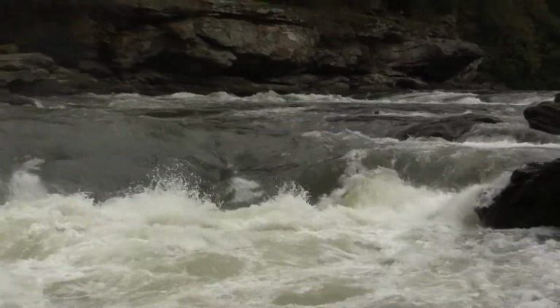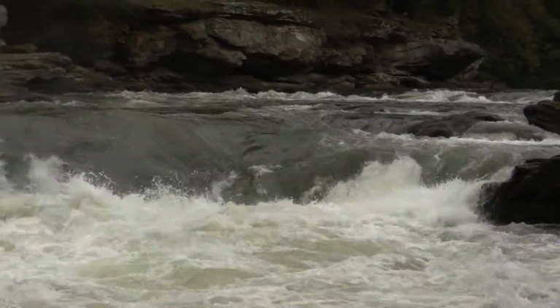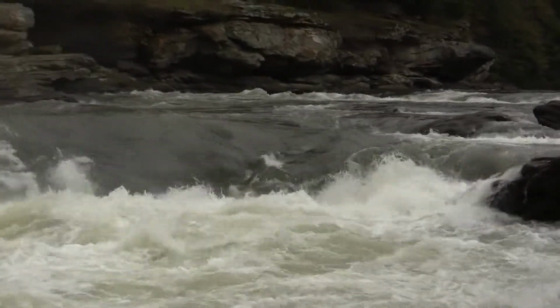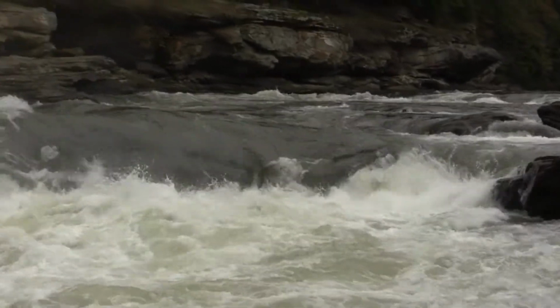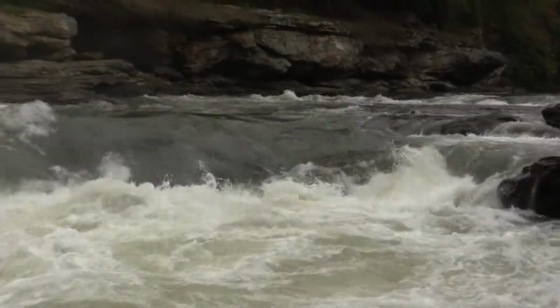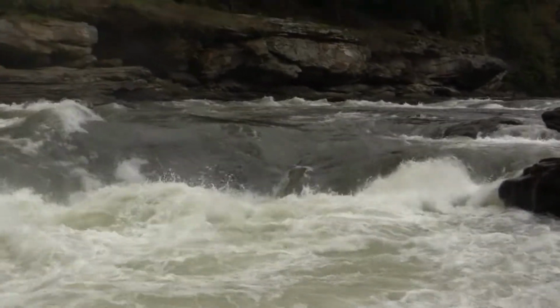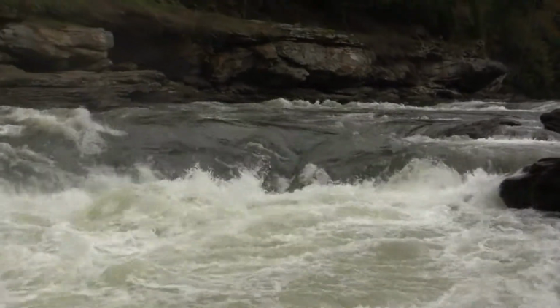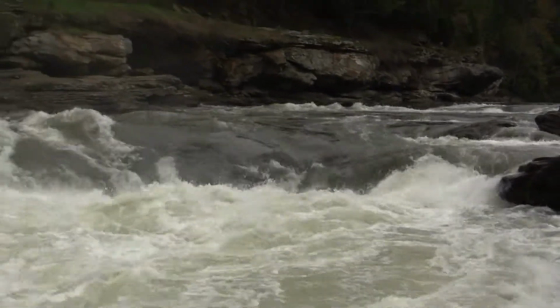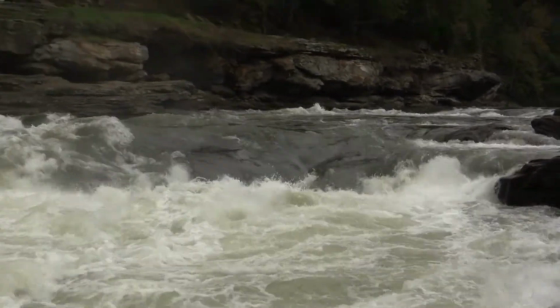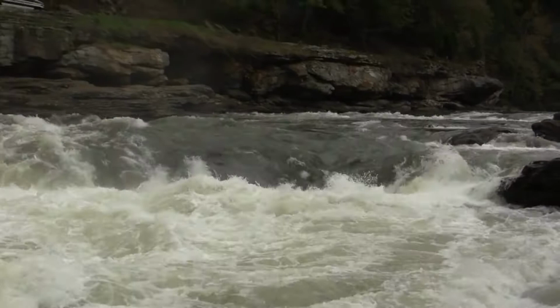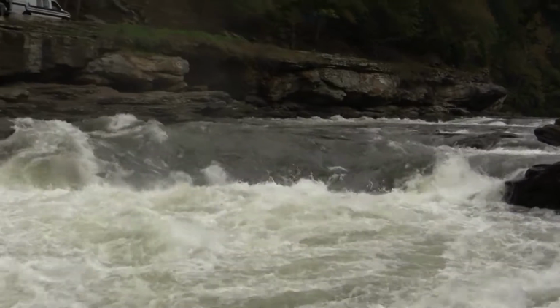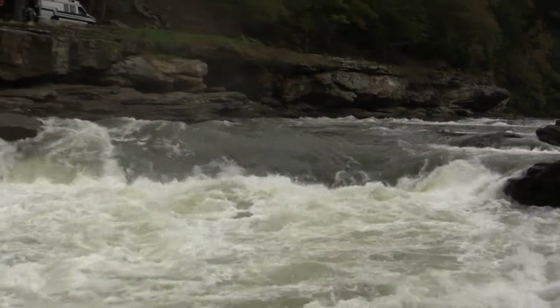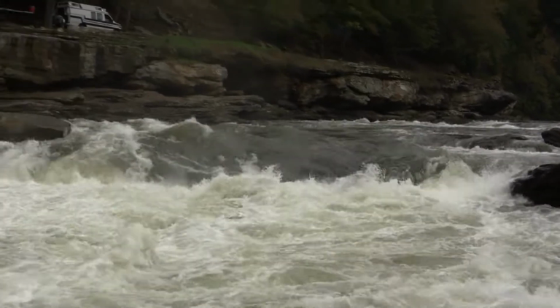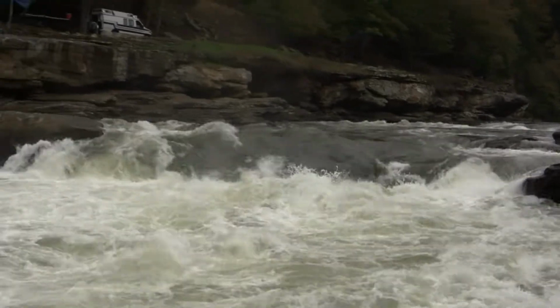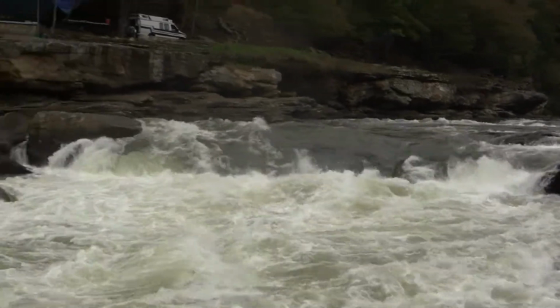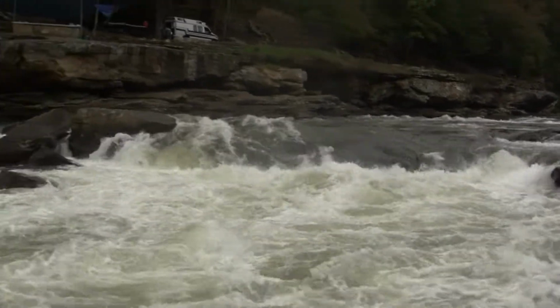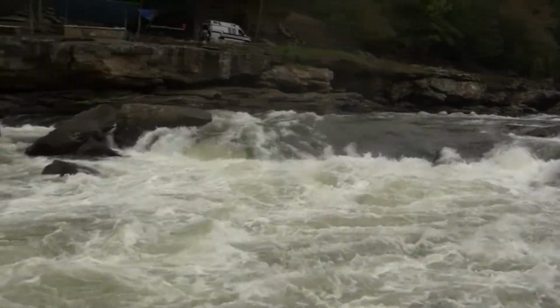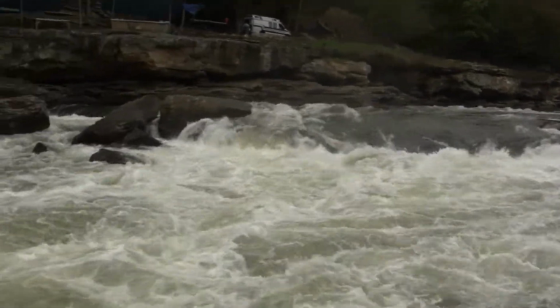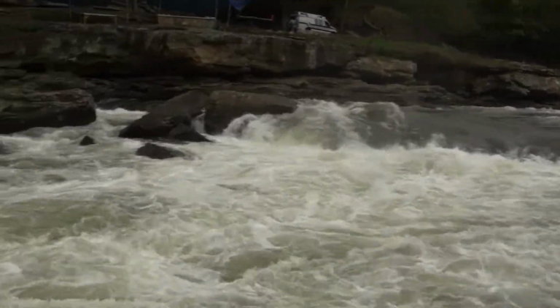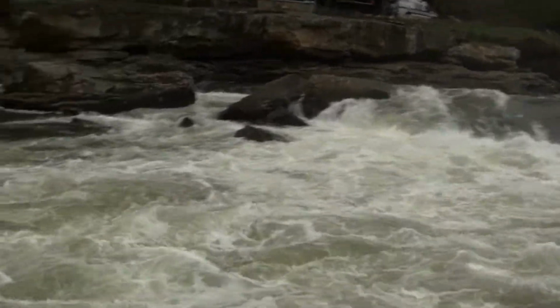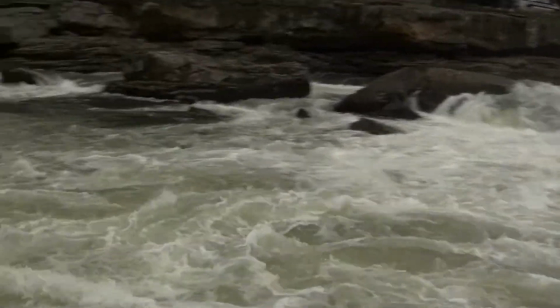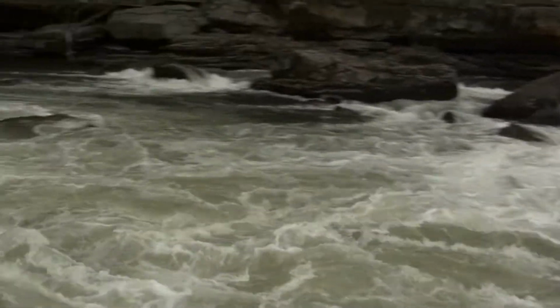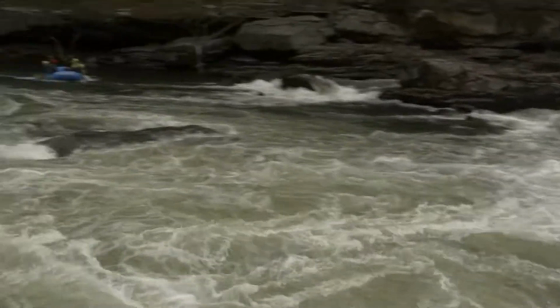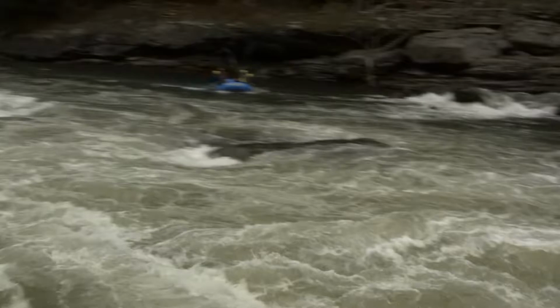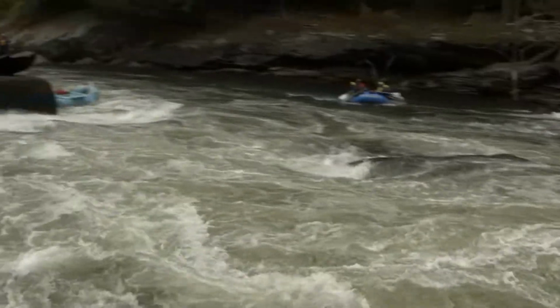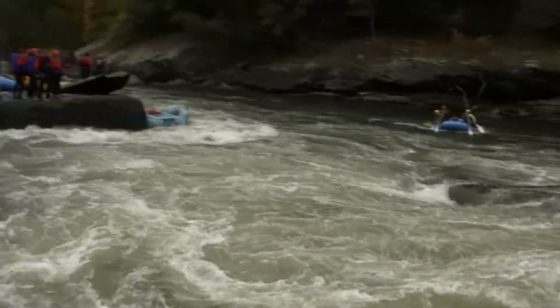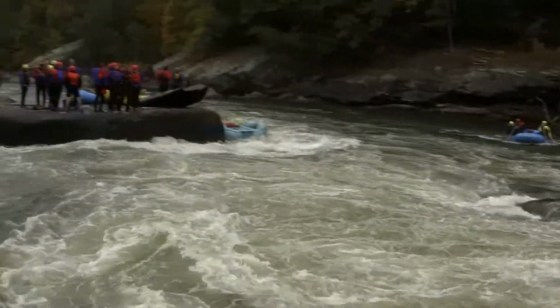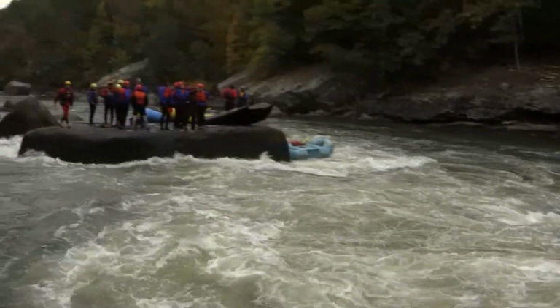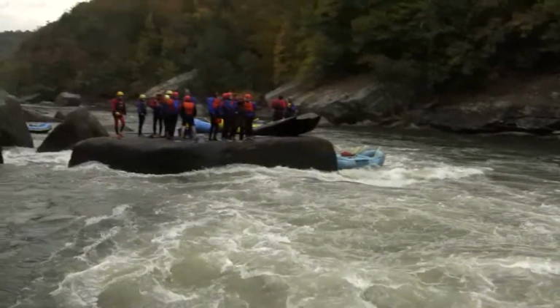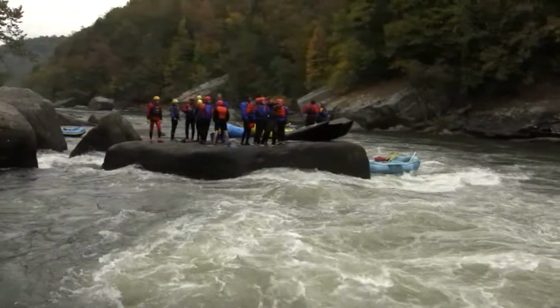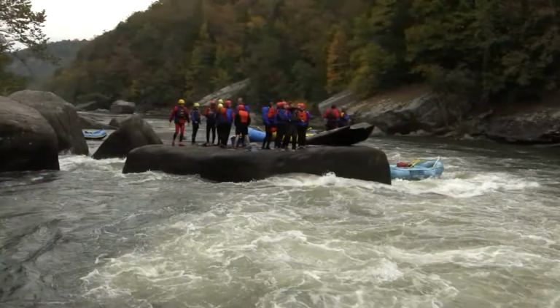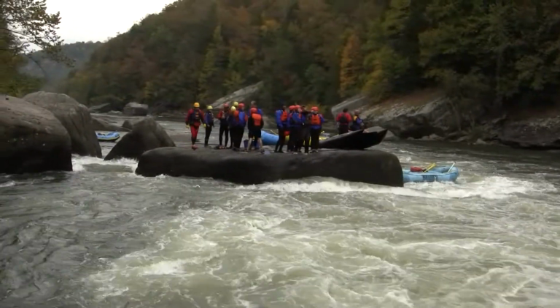What you want to do instead is work your way right down the middle of this drop and square up to the left on a sizable hit at the bottom. And folks, keep it together here — you are not done at the falls because we've got Postage Due Rock waiting for you down there.